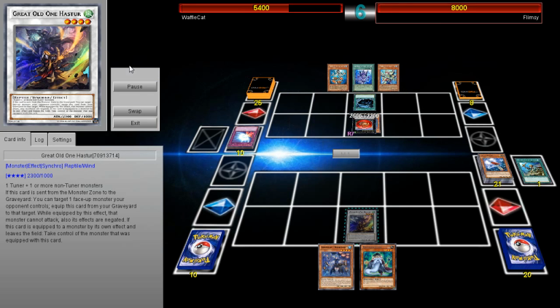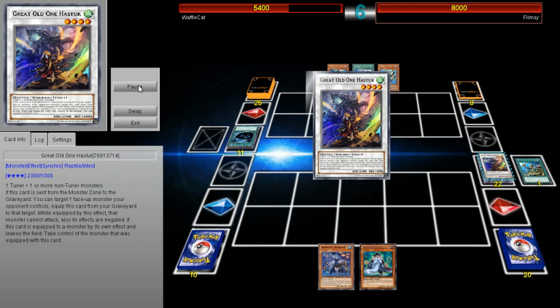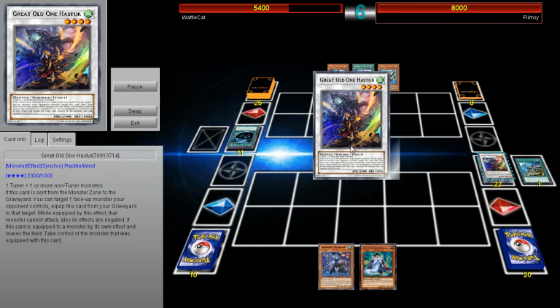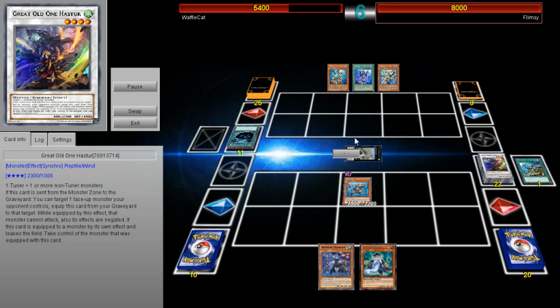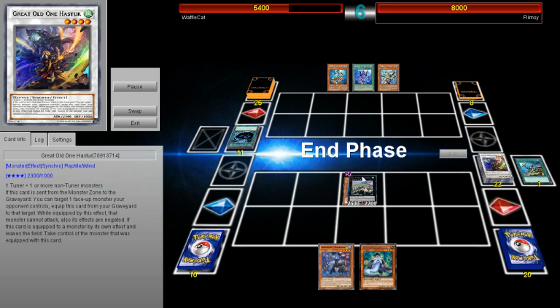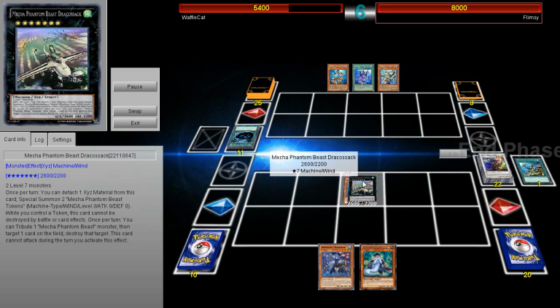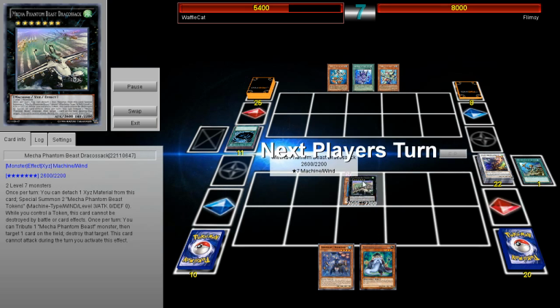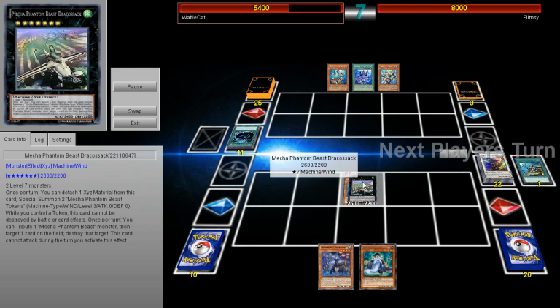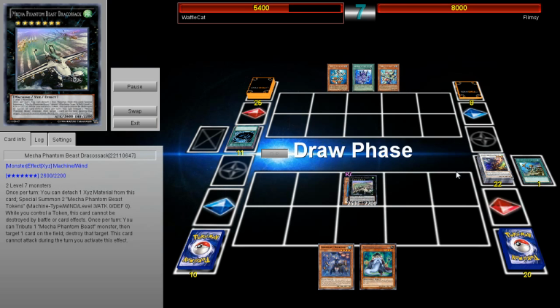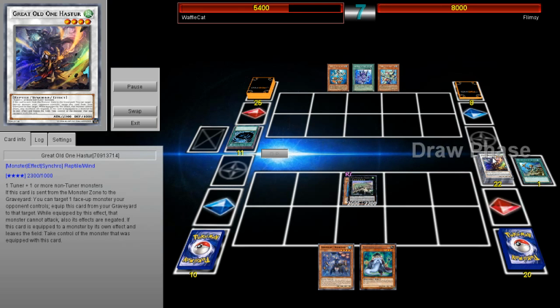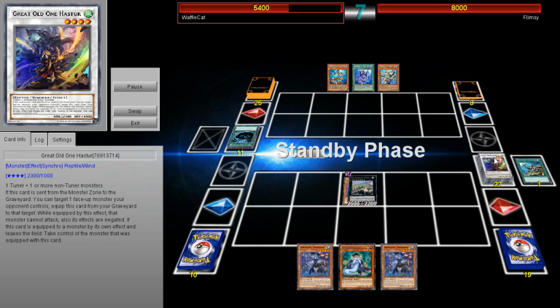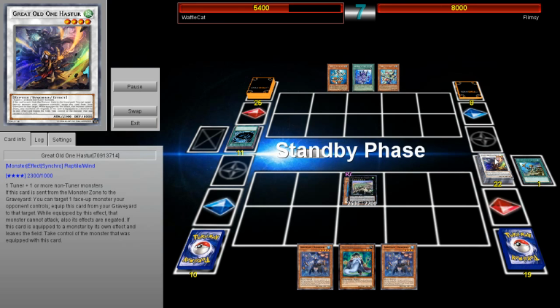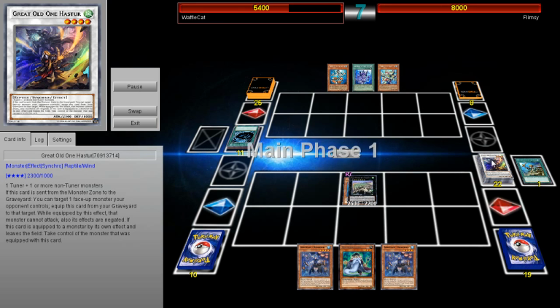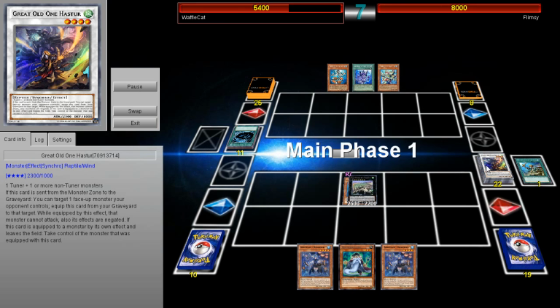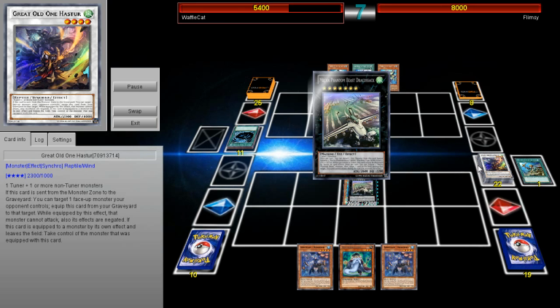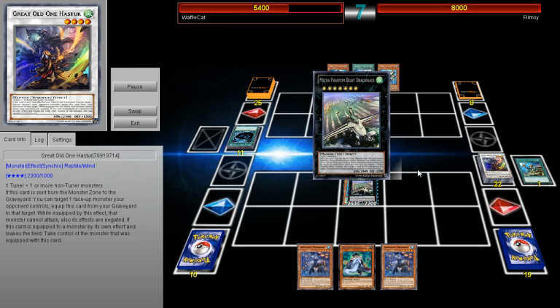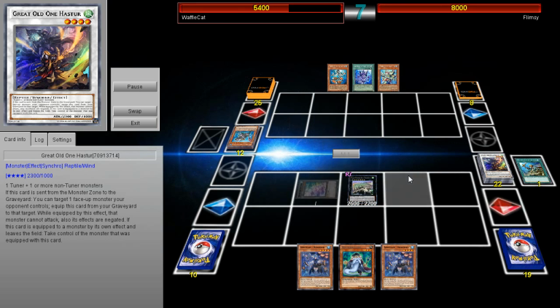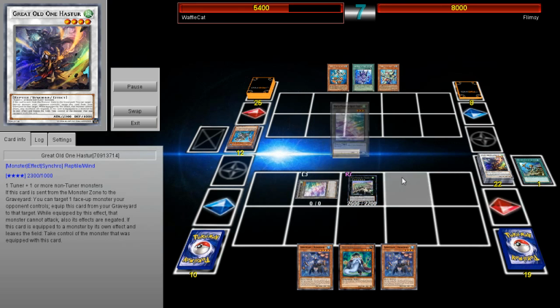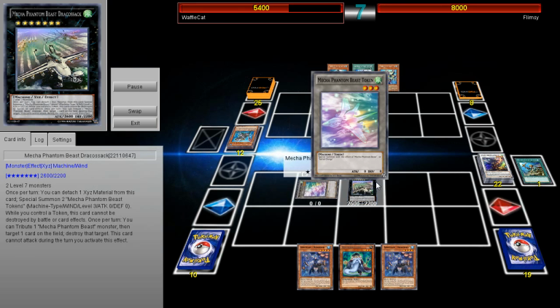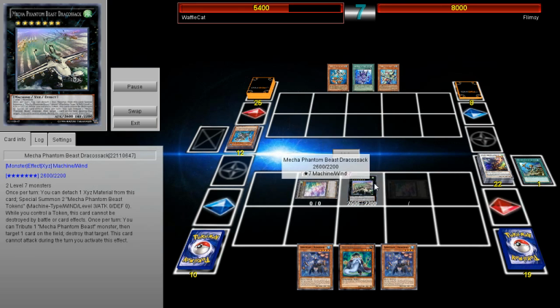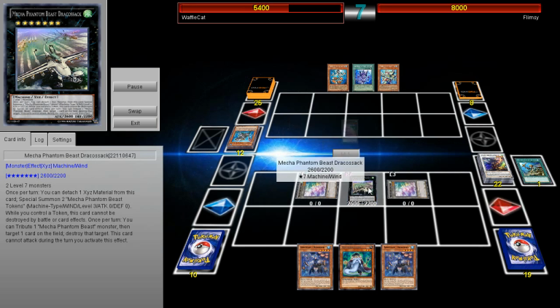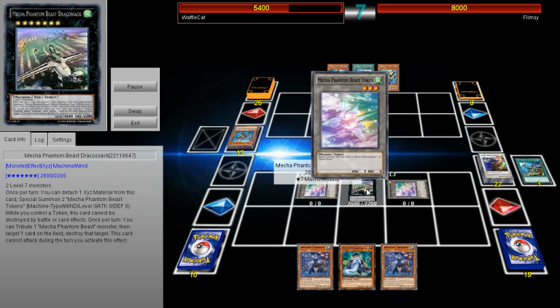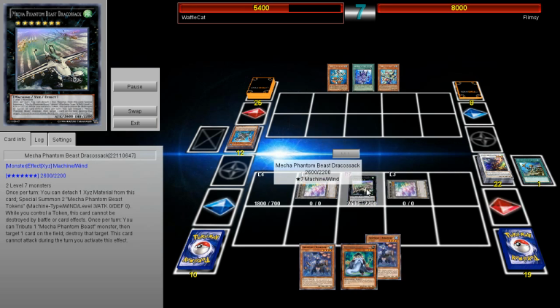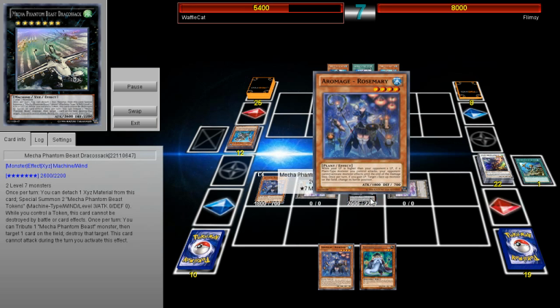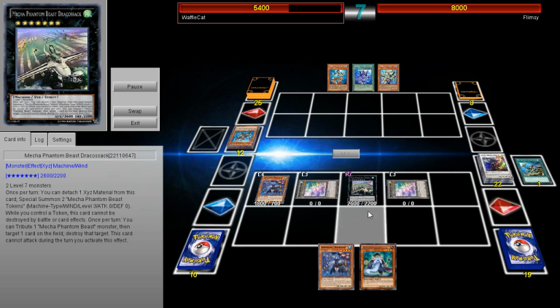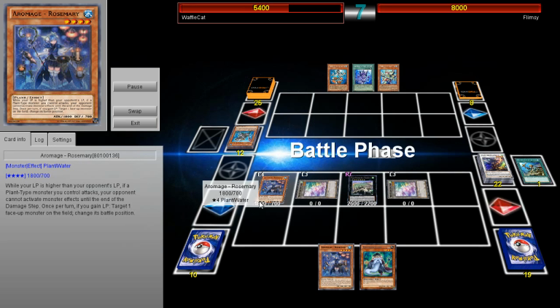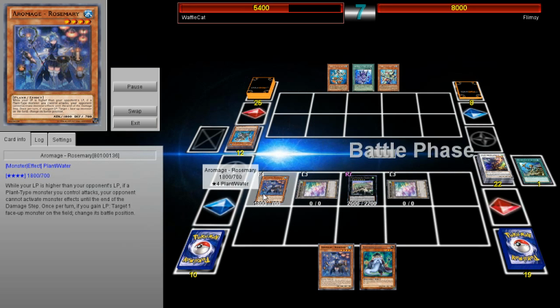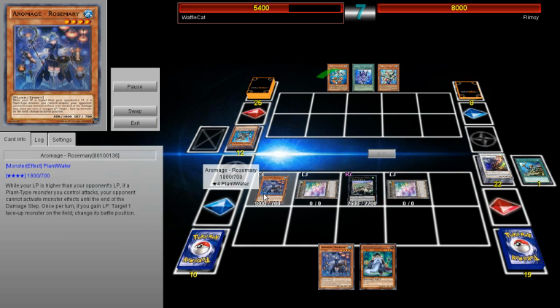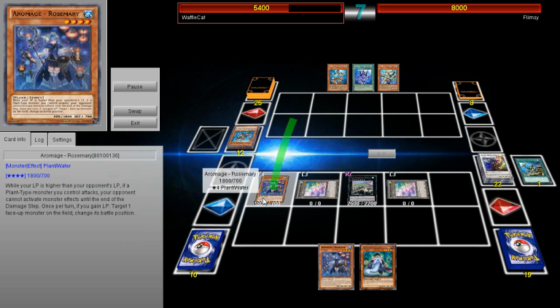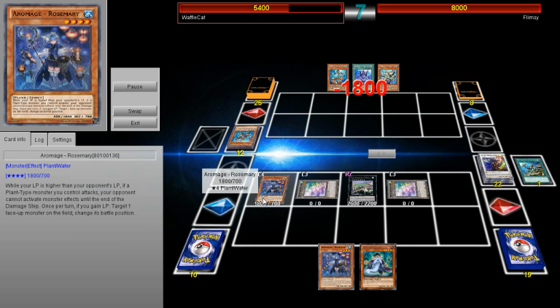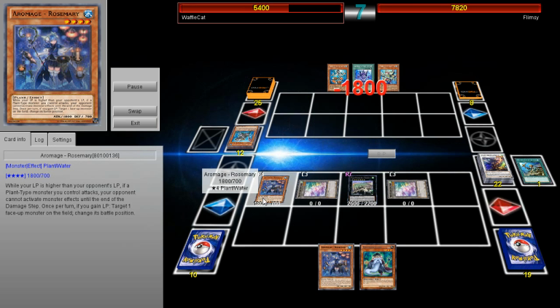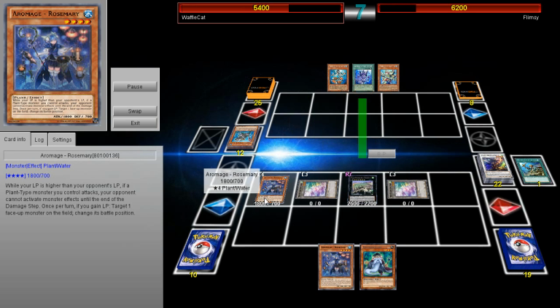The opponent goes ahead and MSTs it, which I think is a mistake. He probably didn't know what the heck it did — he just saw that he couldn't attack with it, so might as well MST it. But he goes ahead and gives his opponent the Draco Sack.